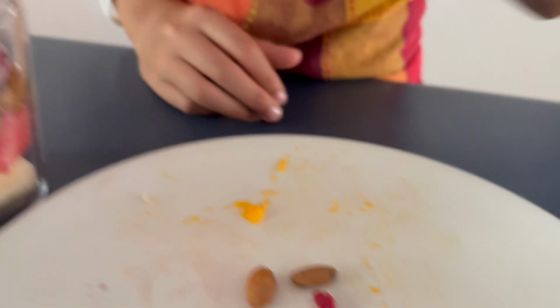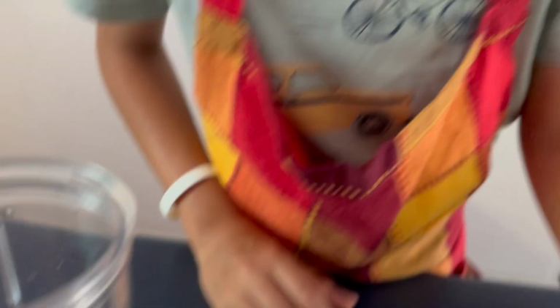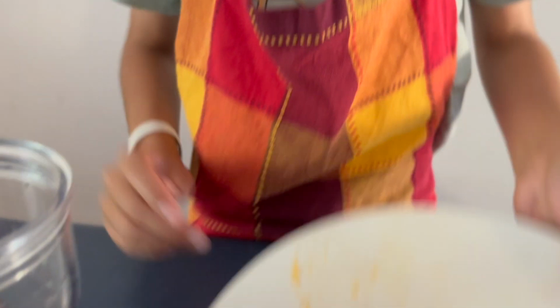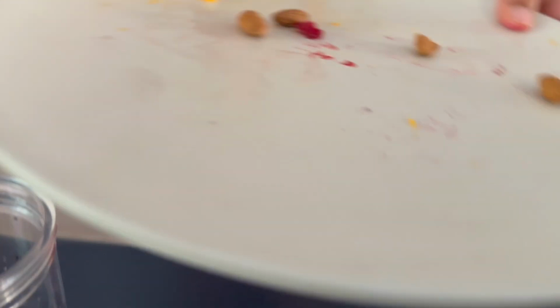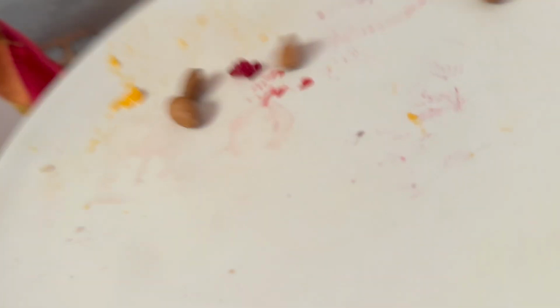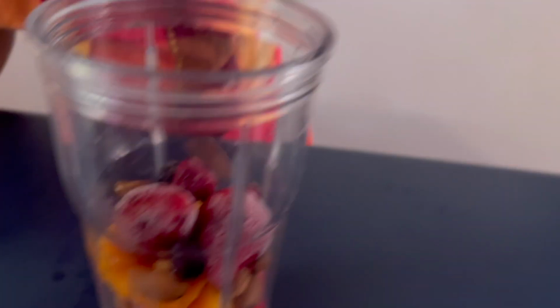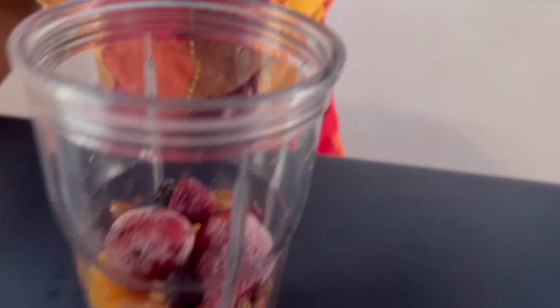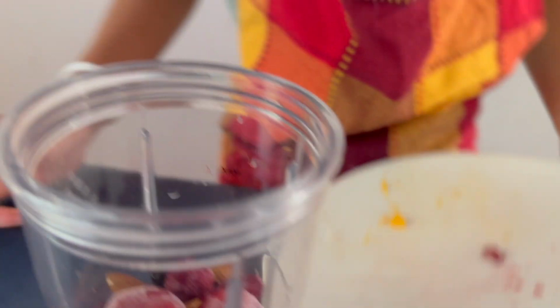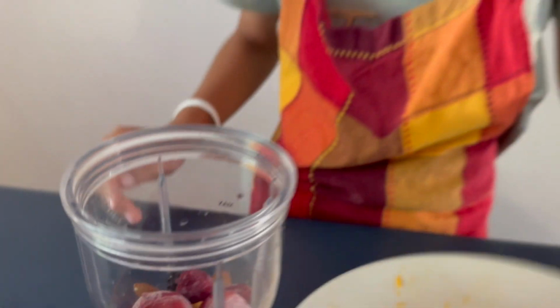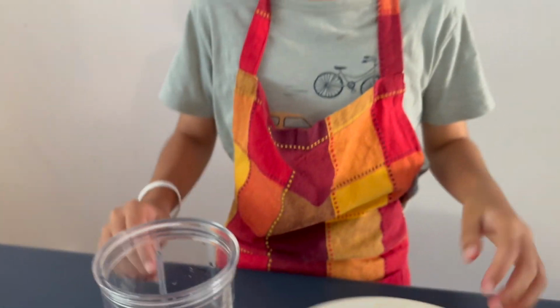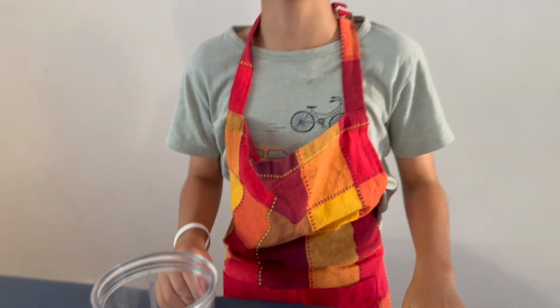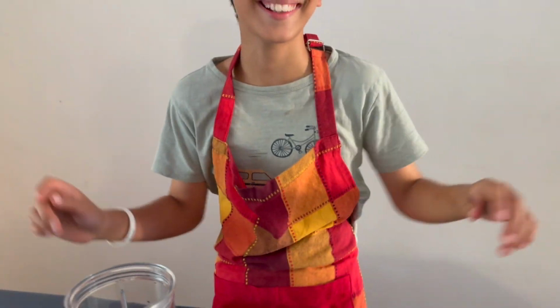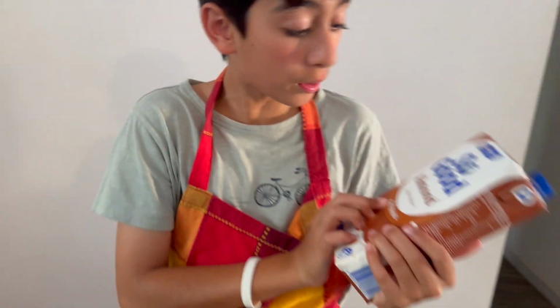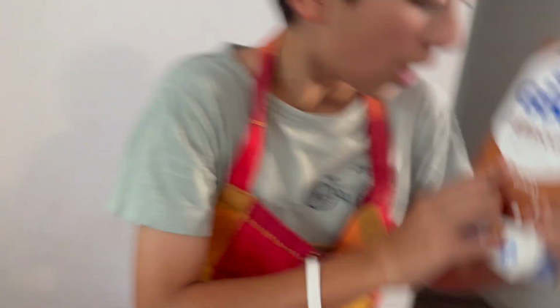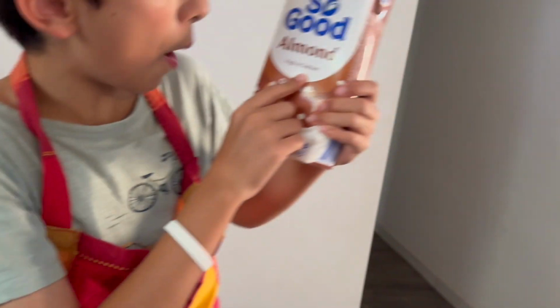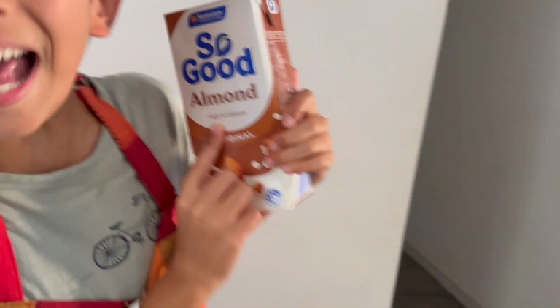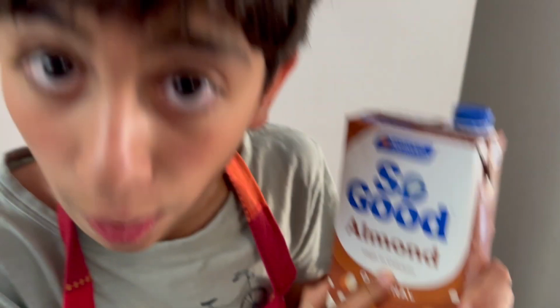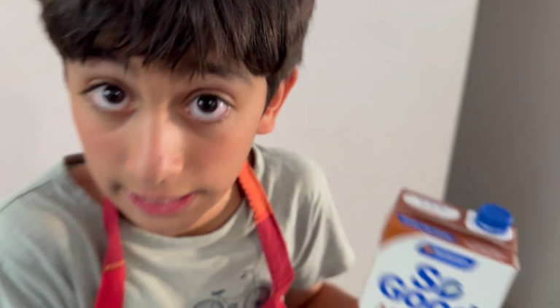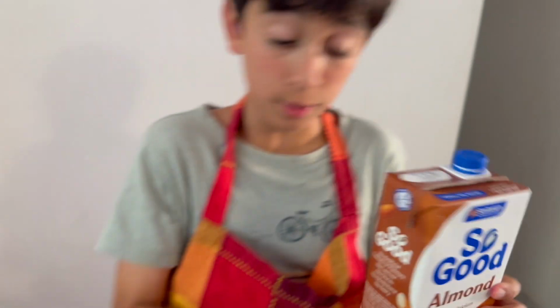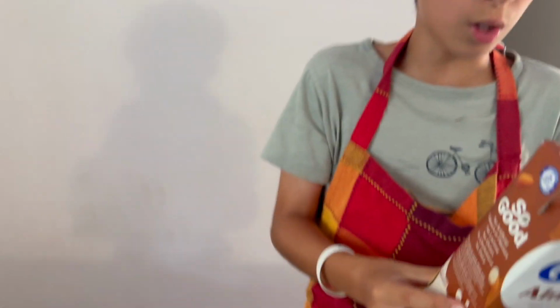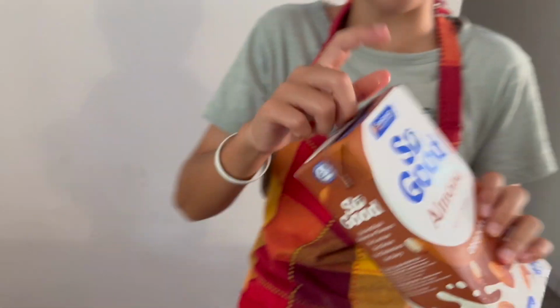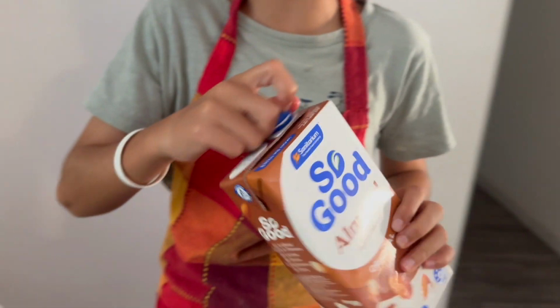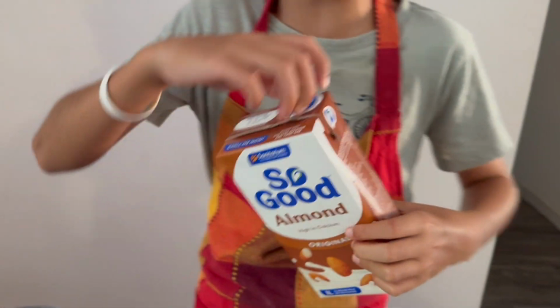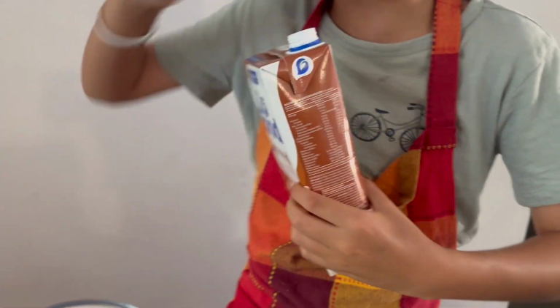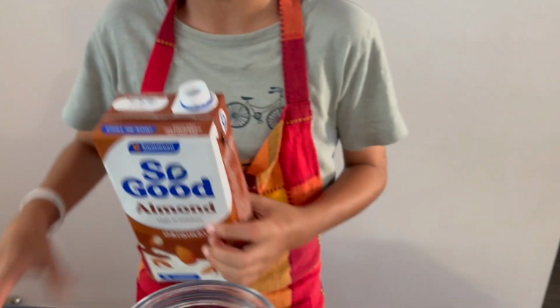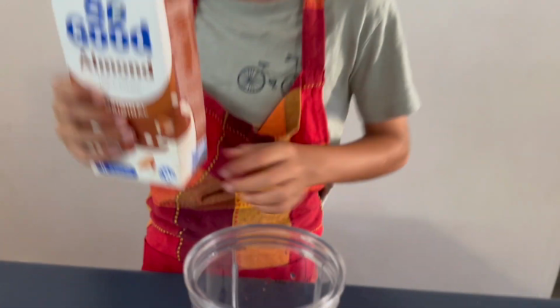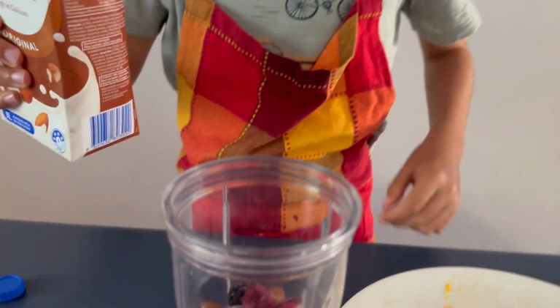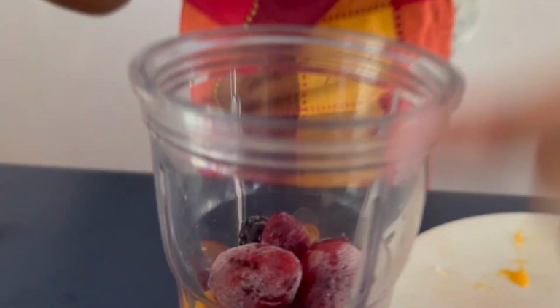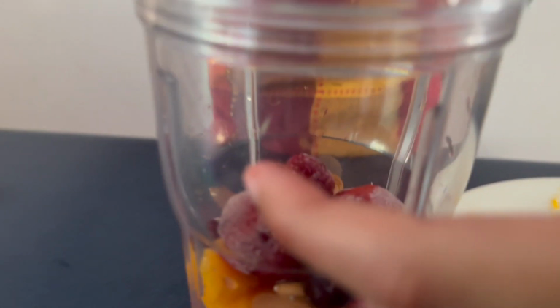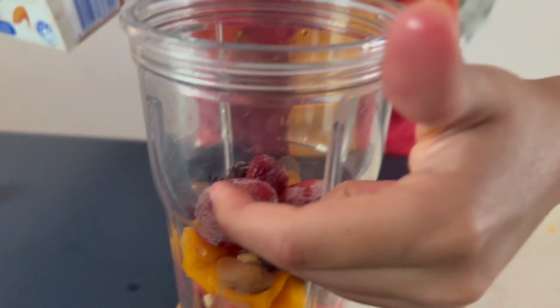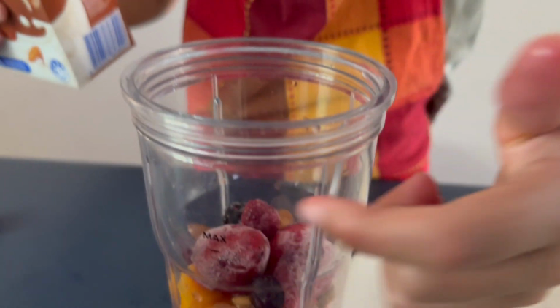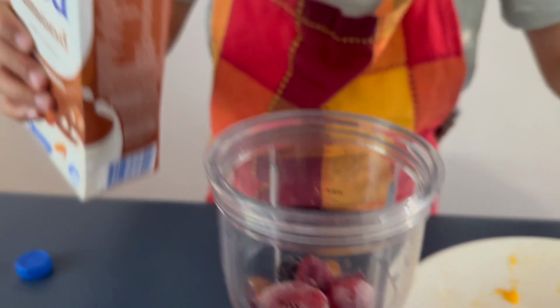Now let's put the finishing cup. This is almond milk — high in calcium. You can find it at the chemist or in the house. Let's put it in. Fill it up to a third.